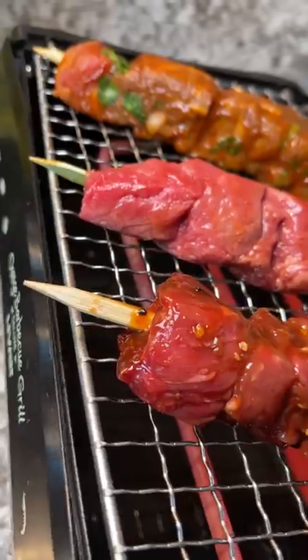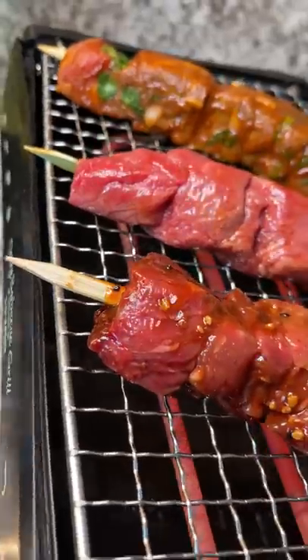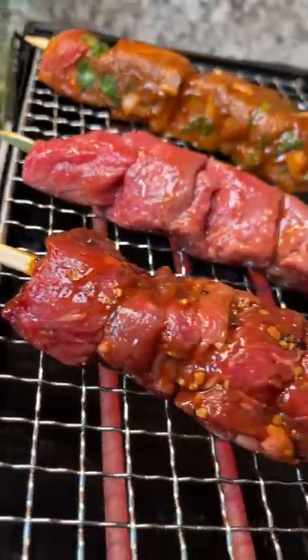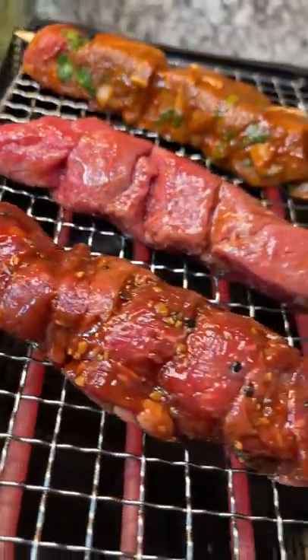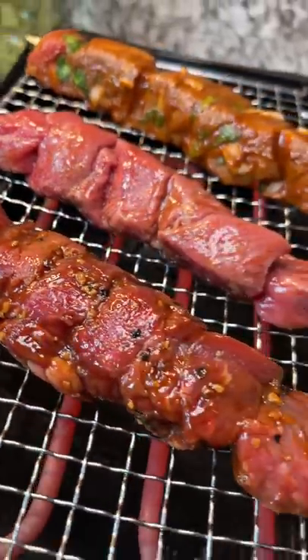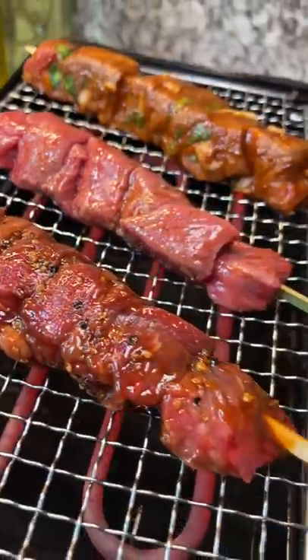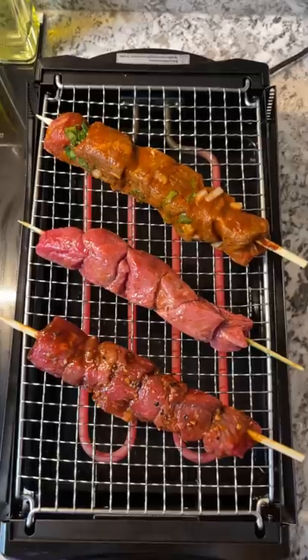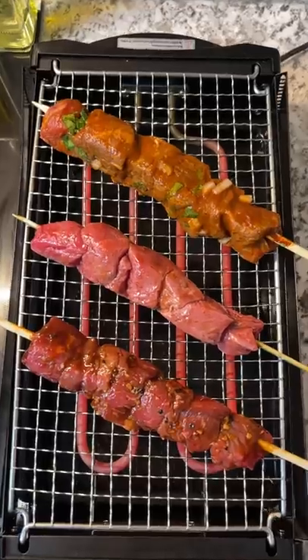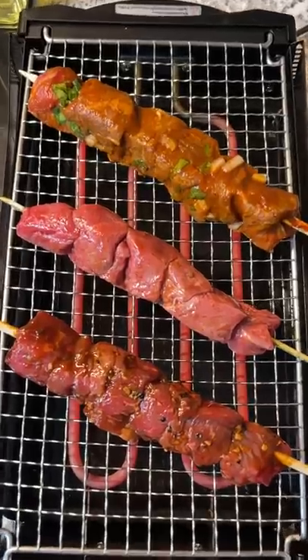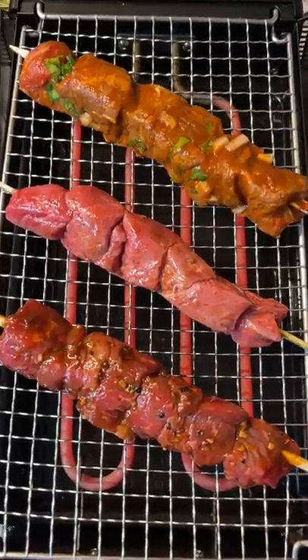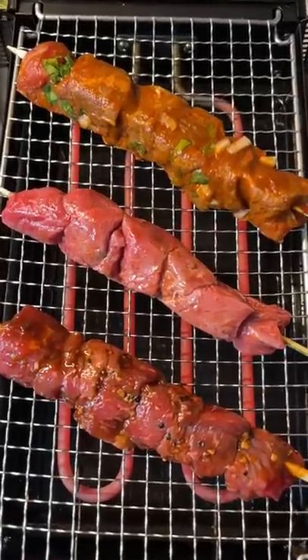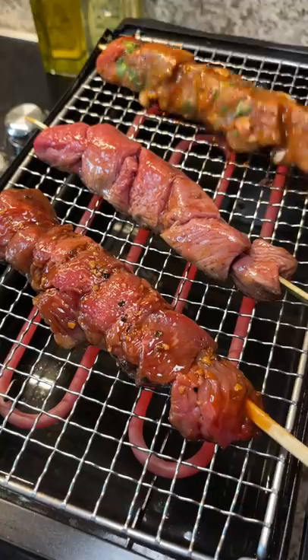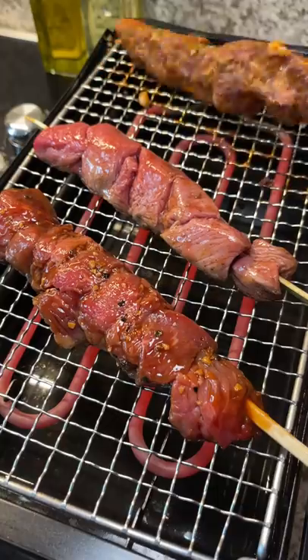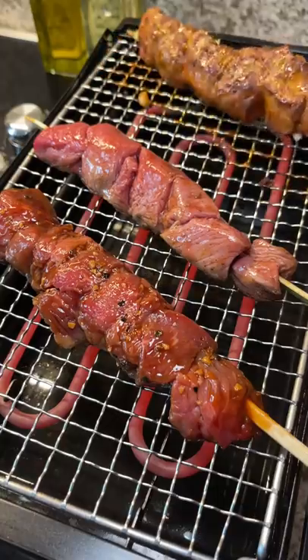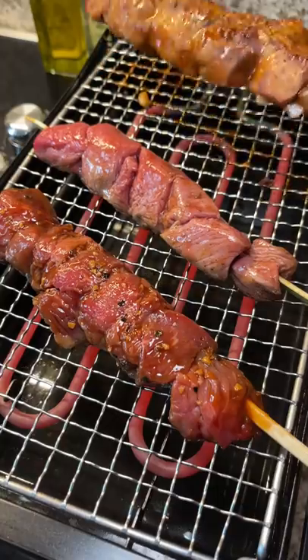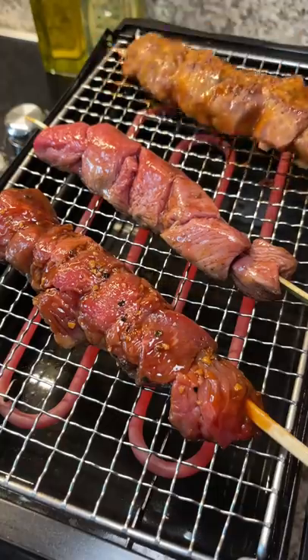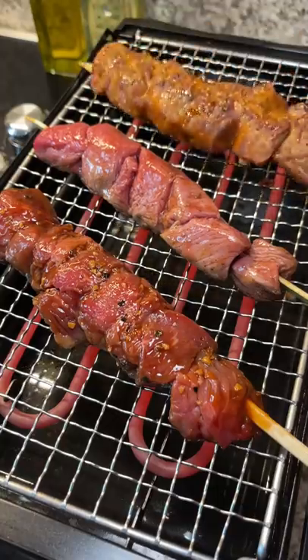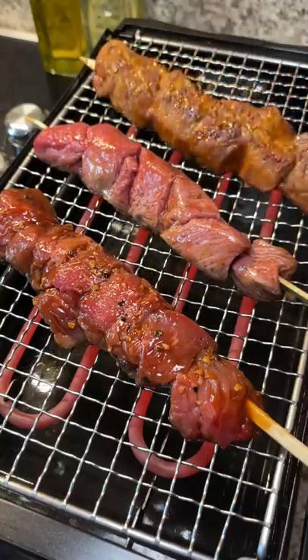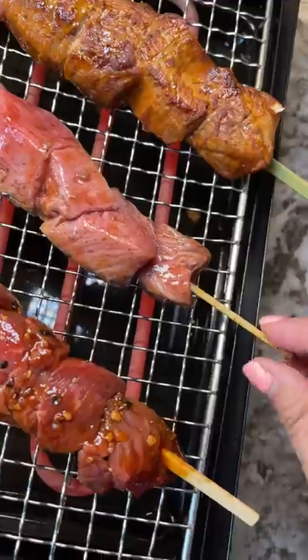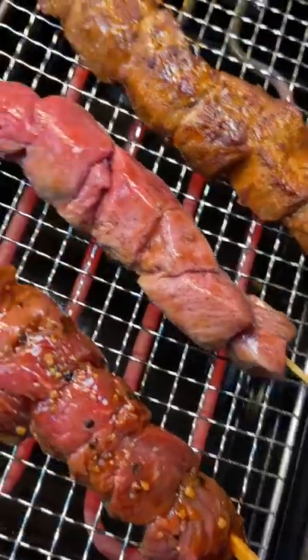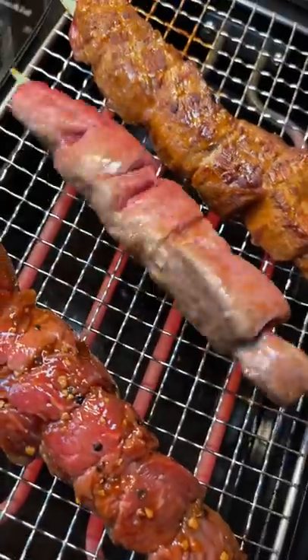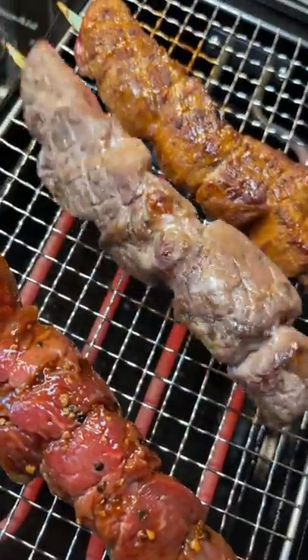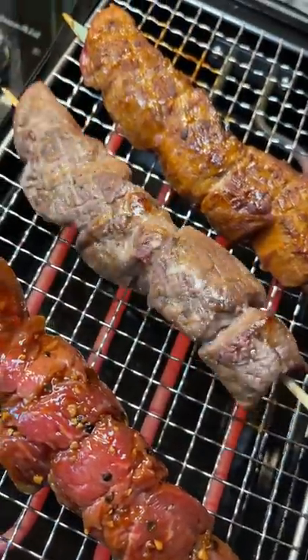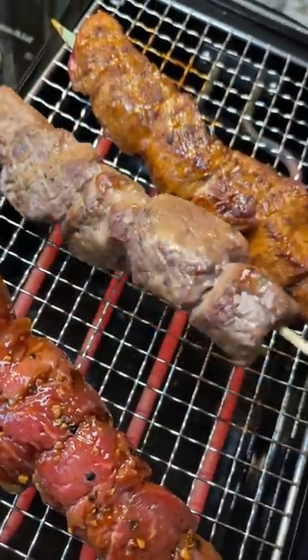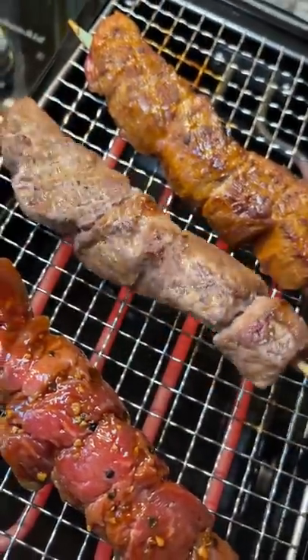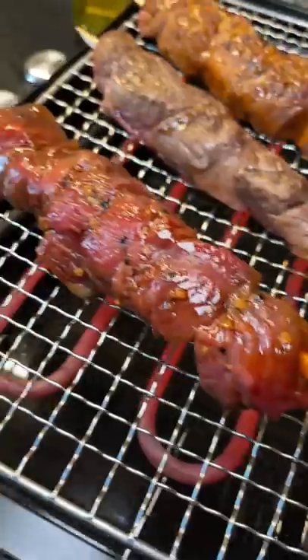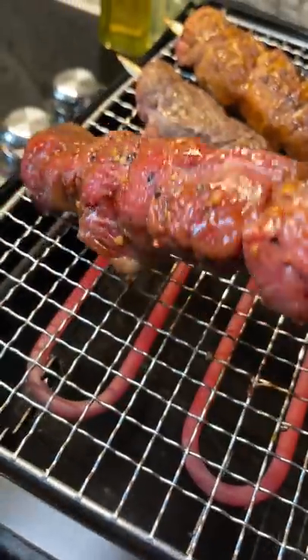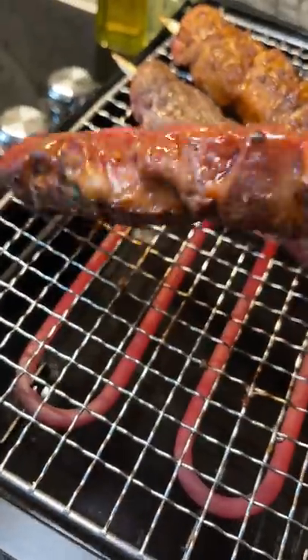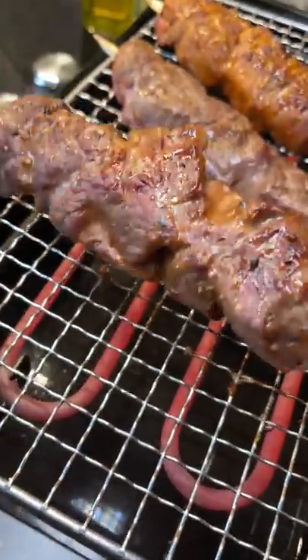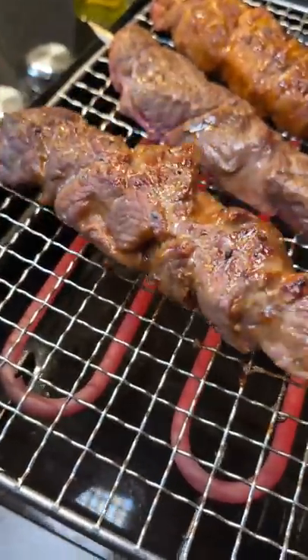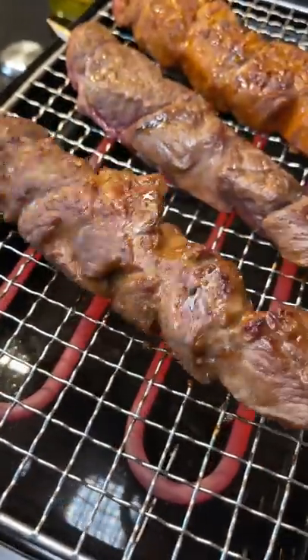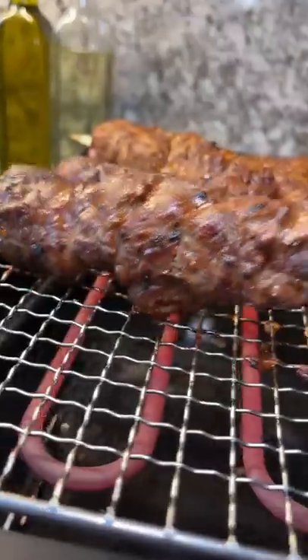I decided to use my electric grill to cook these. These were looking and smelling really good. My favorite part was definitely listening to the sizzling as I flipped the meat. Cooking with this method took a little longer than I expected, but the wait was well worth it.